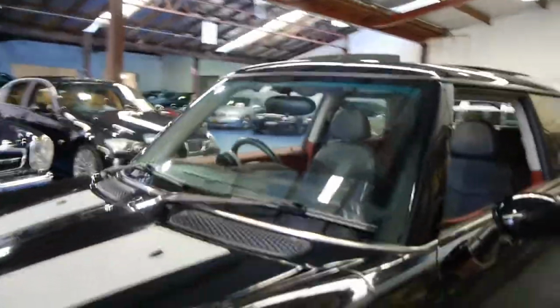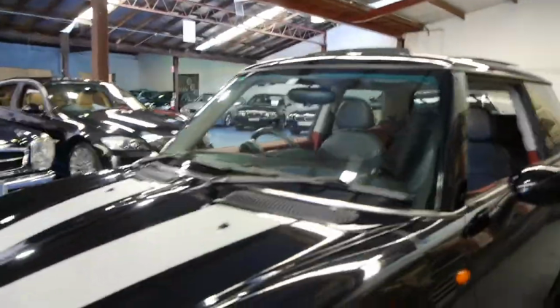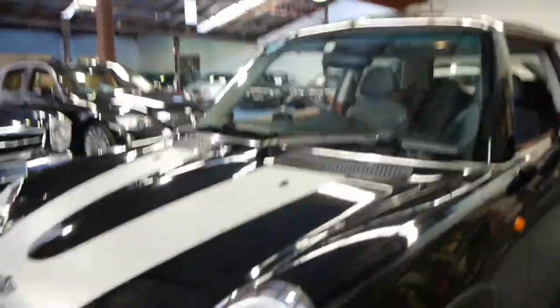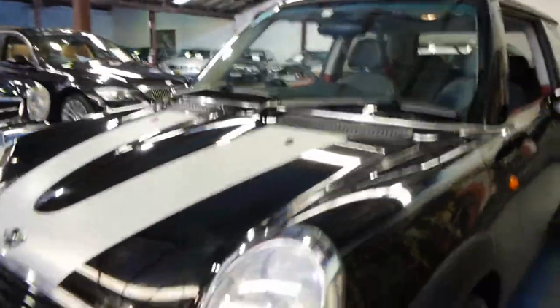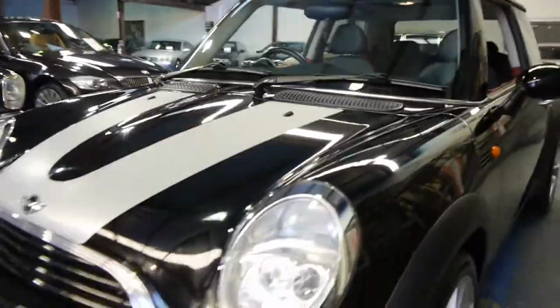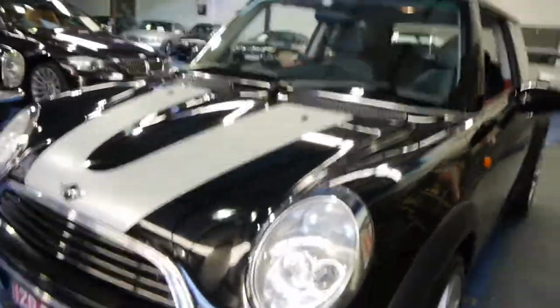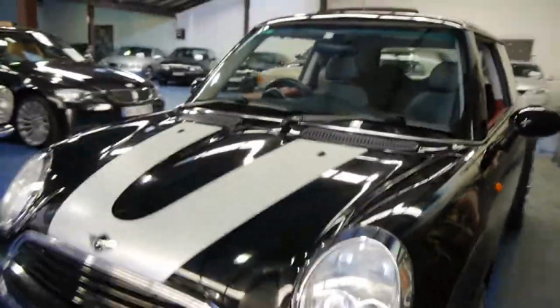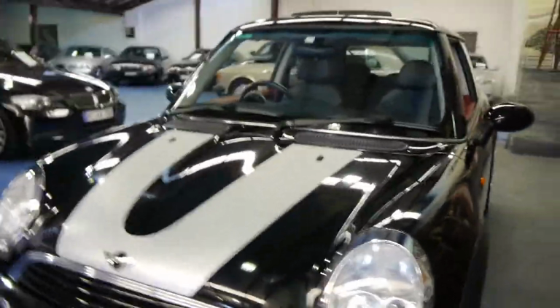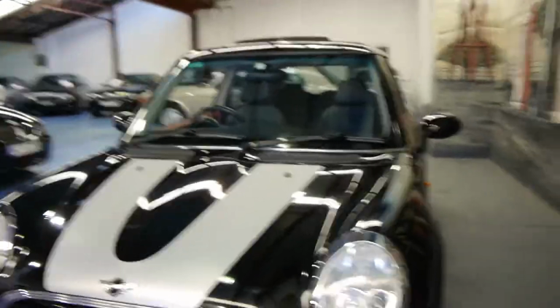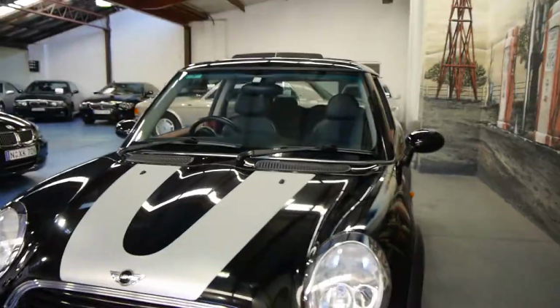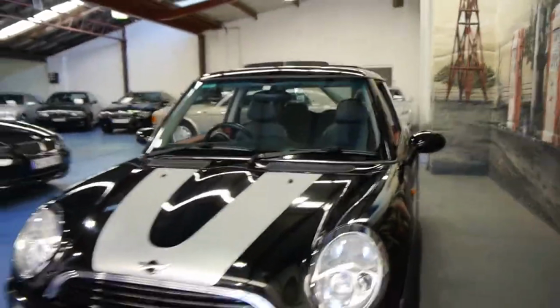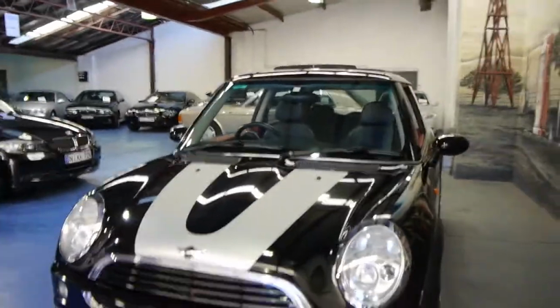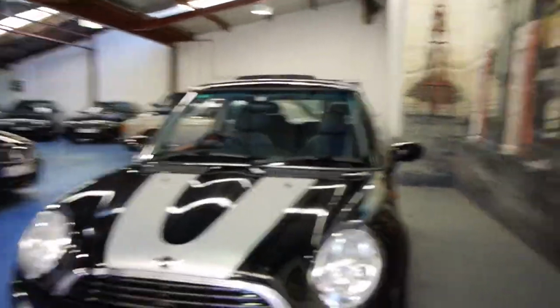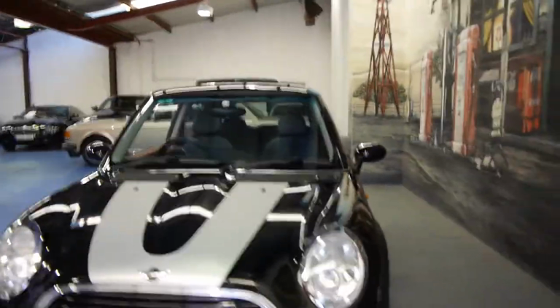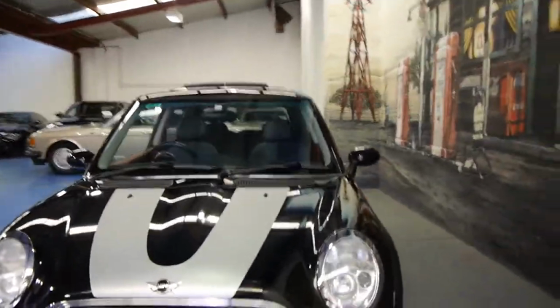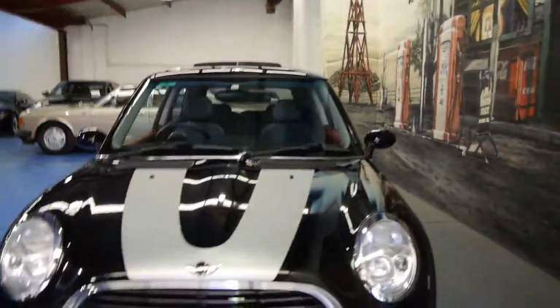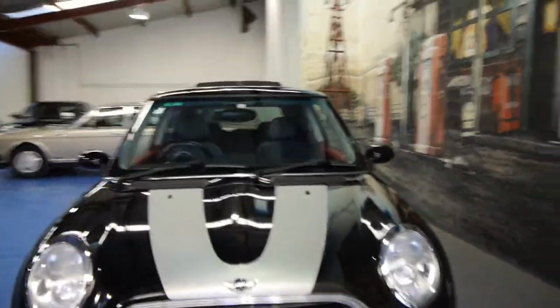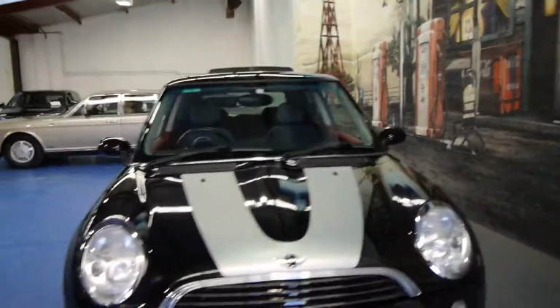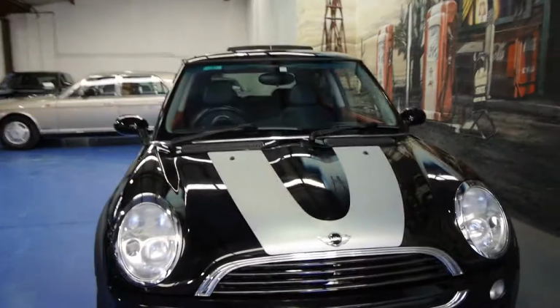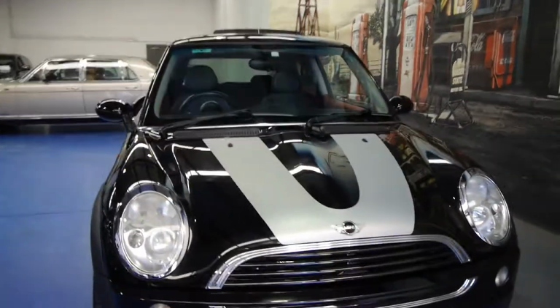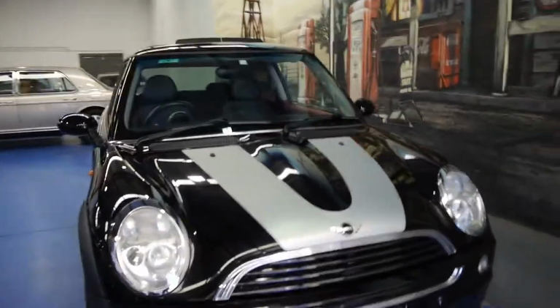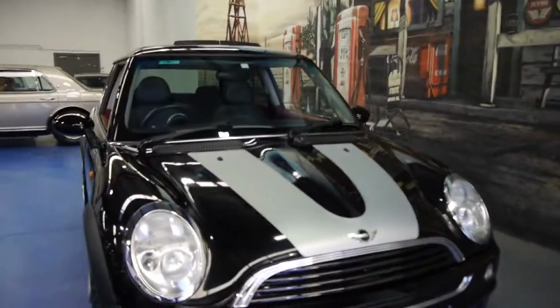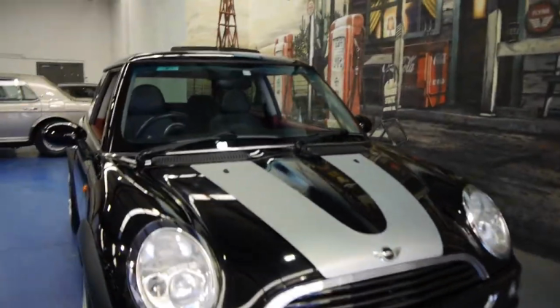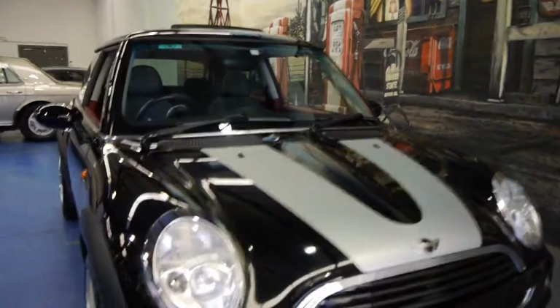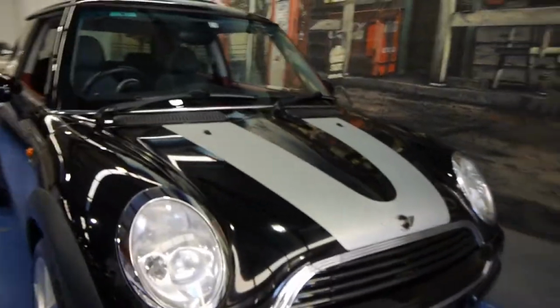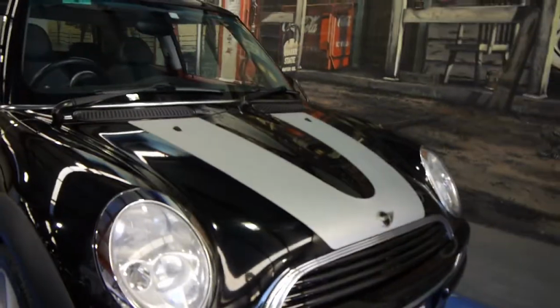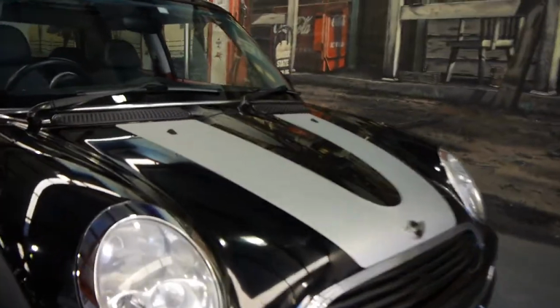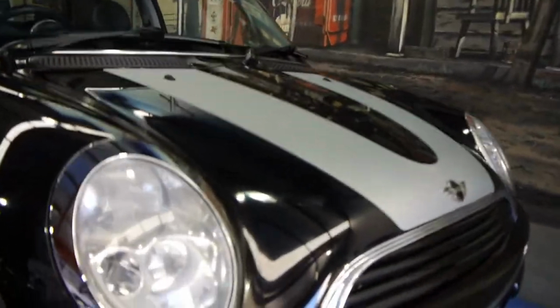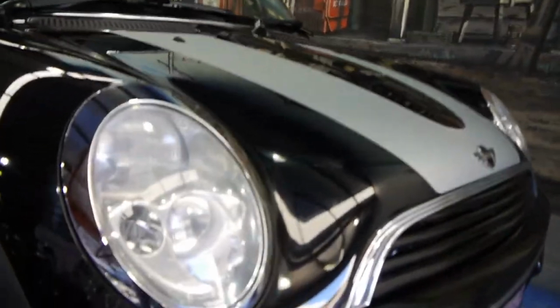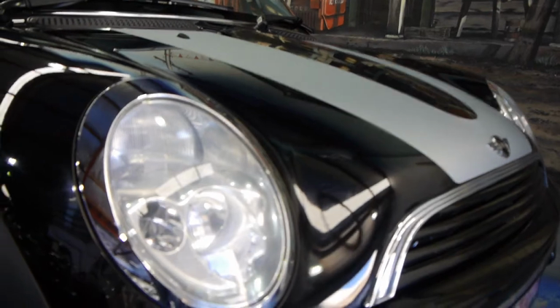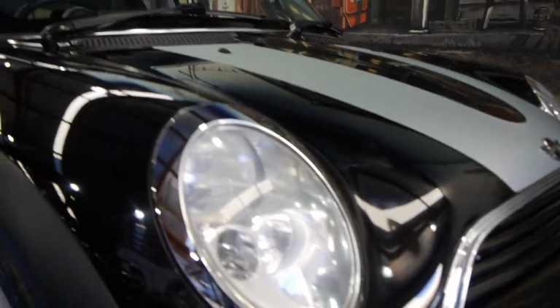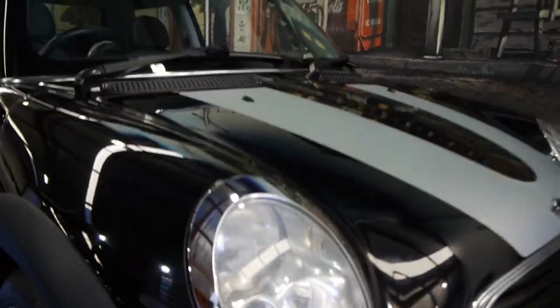There are the chrome inserts around the headlights. This also looks like a car which has been garaged. A lot of Minis at this sort of age — even 2005 and 2006 models — you tend to lose a bit of the clear on the headlights, whereas these ones are absolutely excellent.